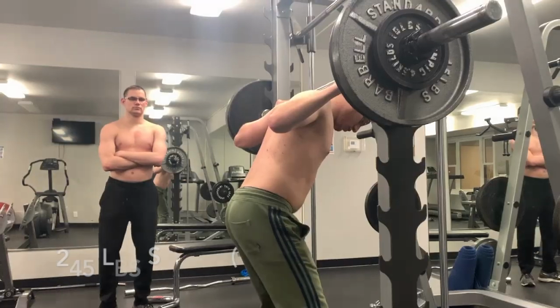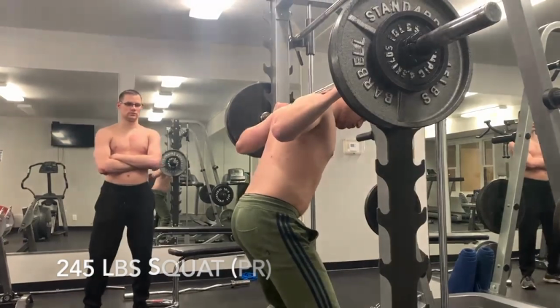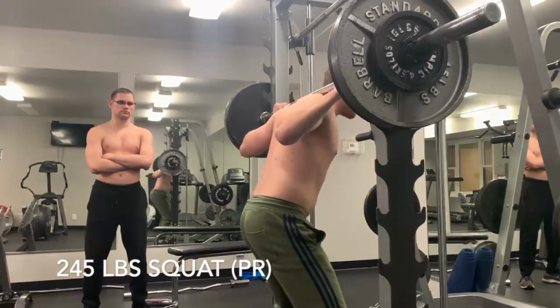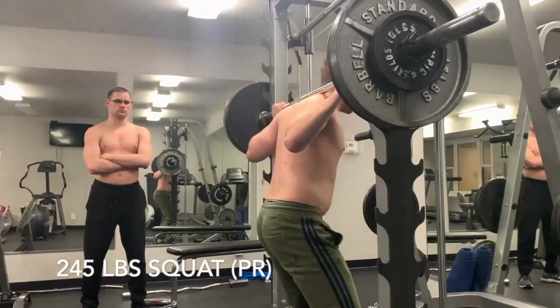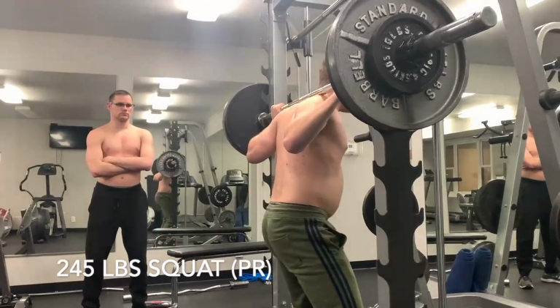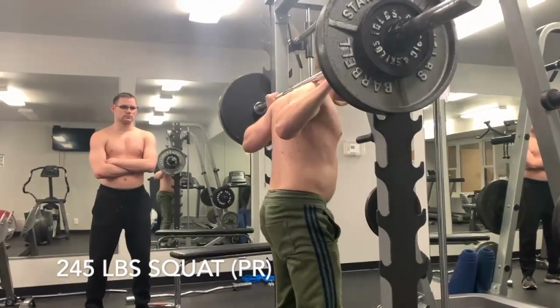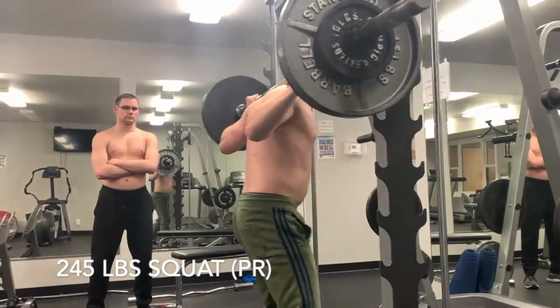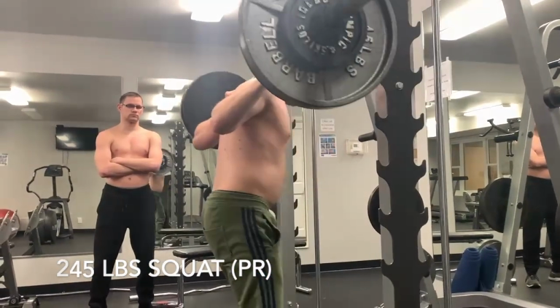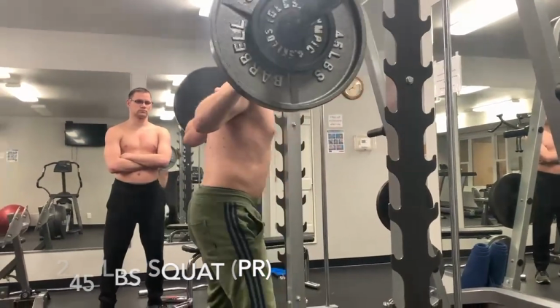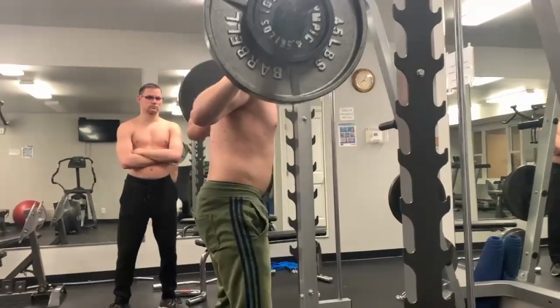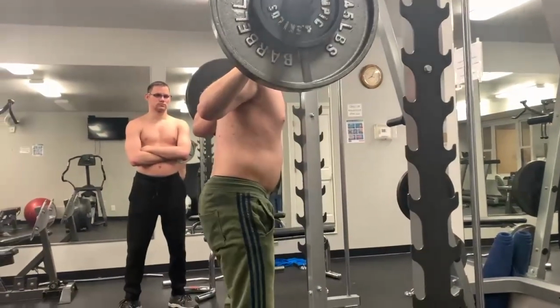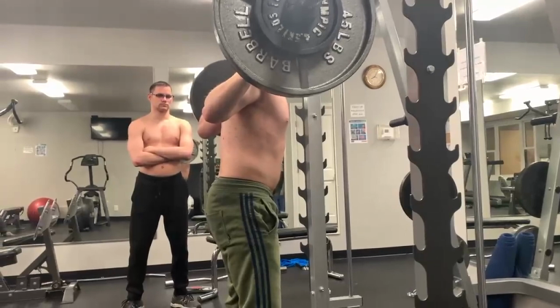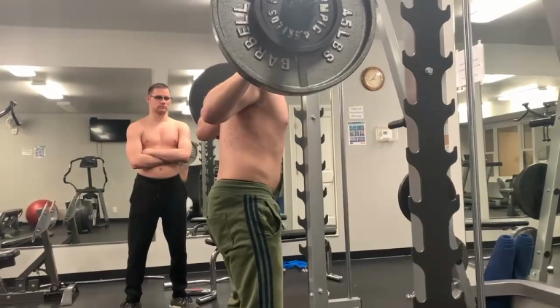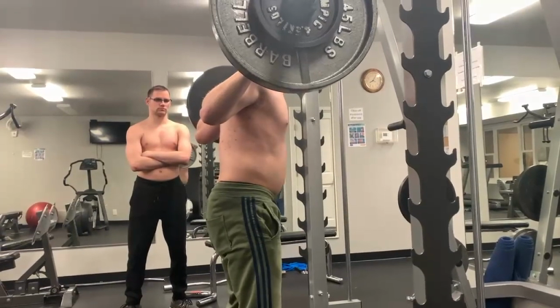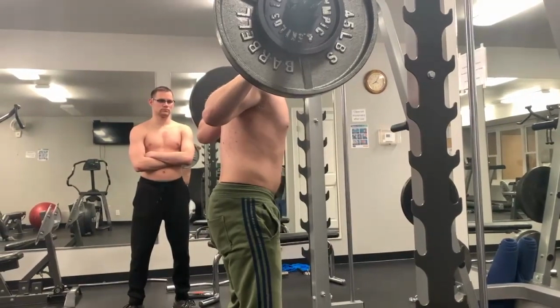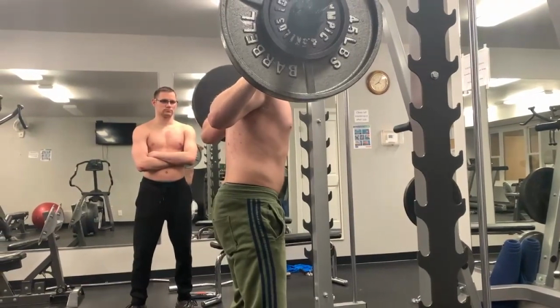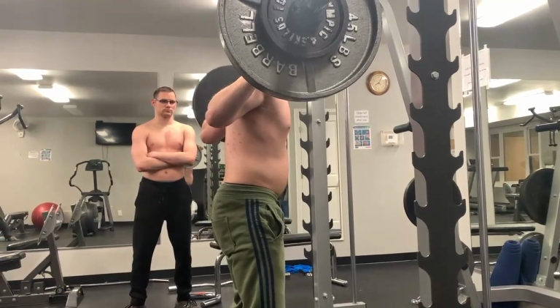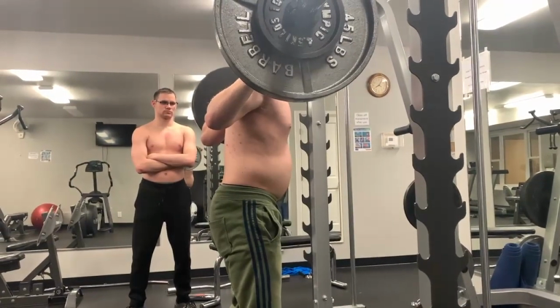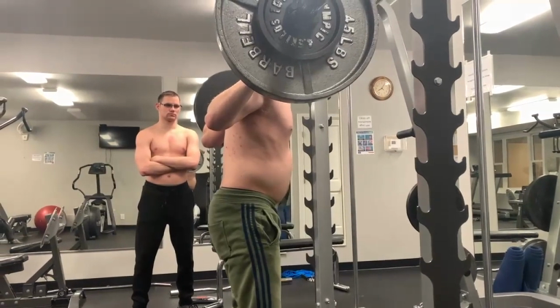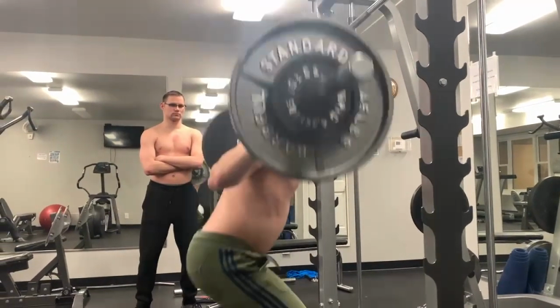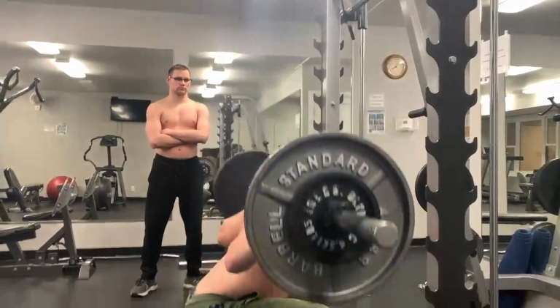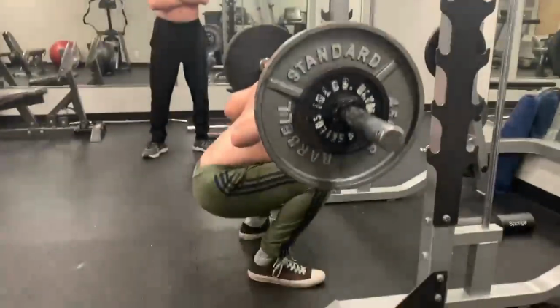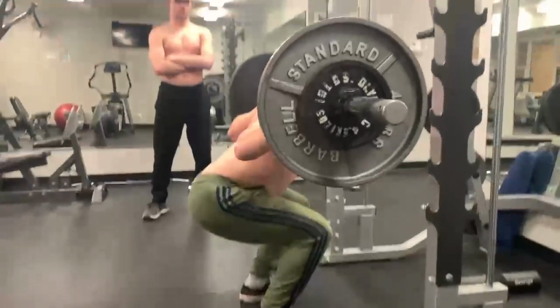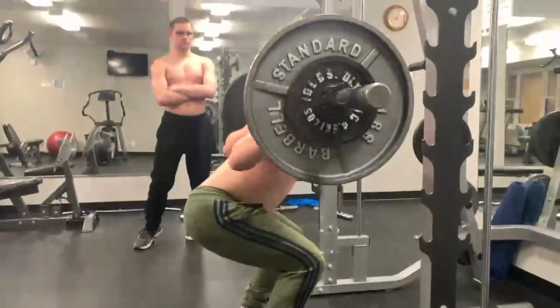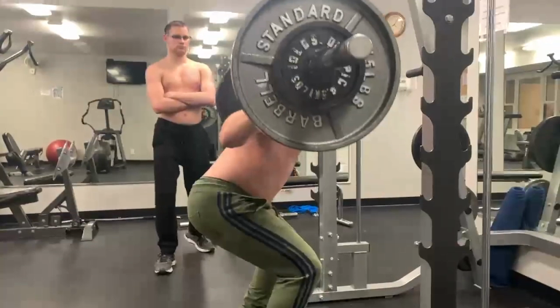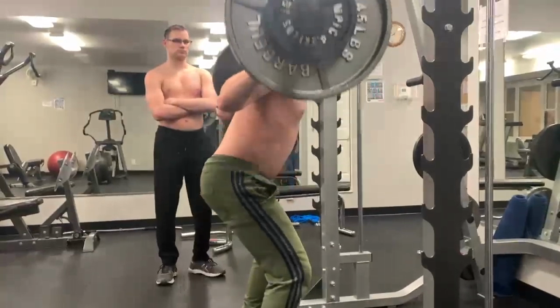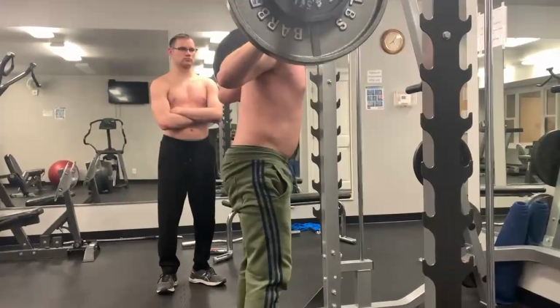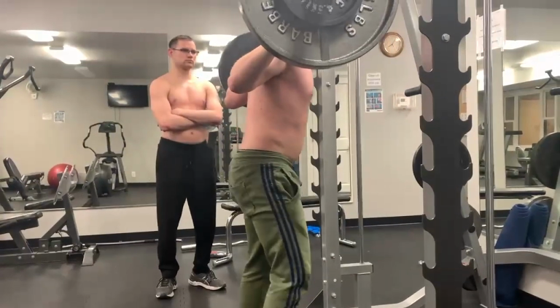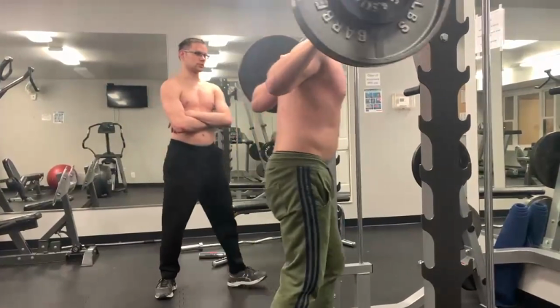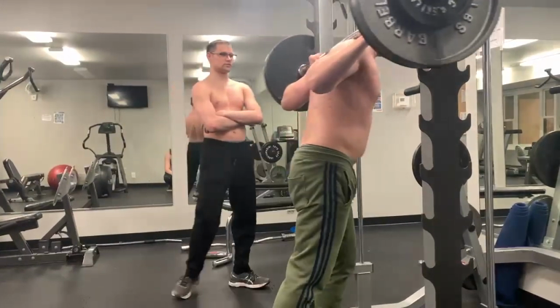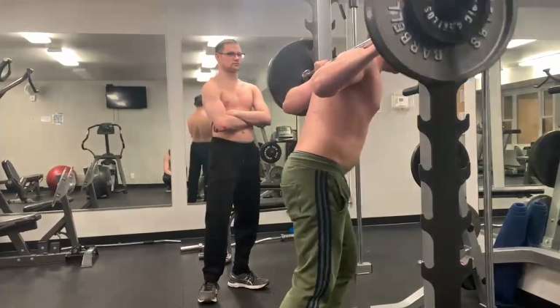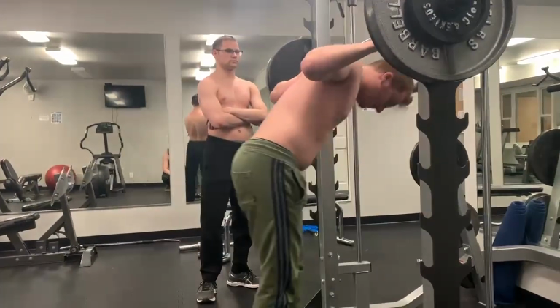Here's a 245-pound squat, so this is a 20-pound PR. Pretty big jump, but I'm also at 15 pounds heavier body weight than my last PR. Felt good, good depth, everything.